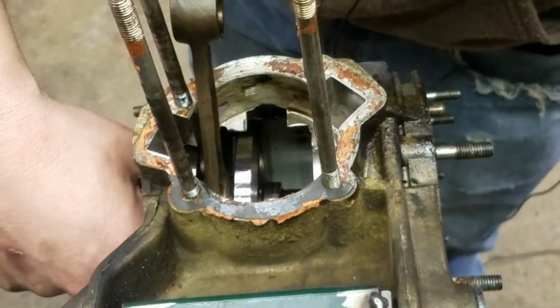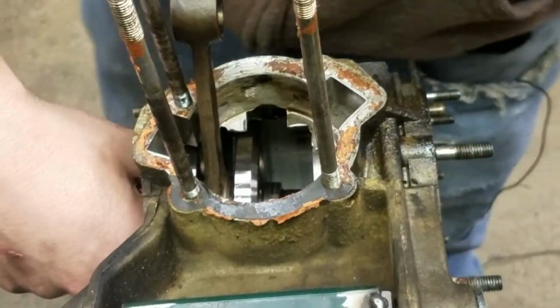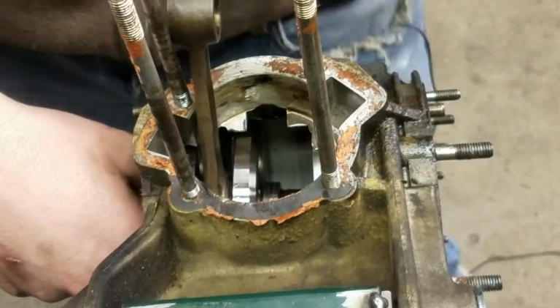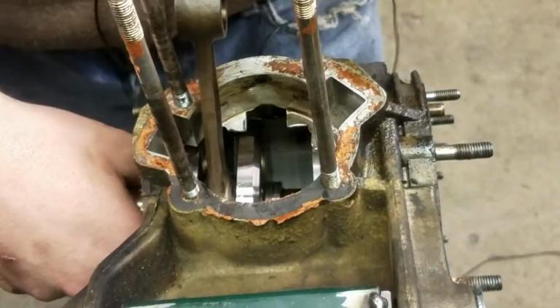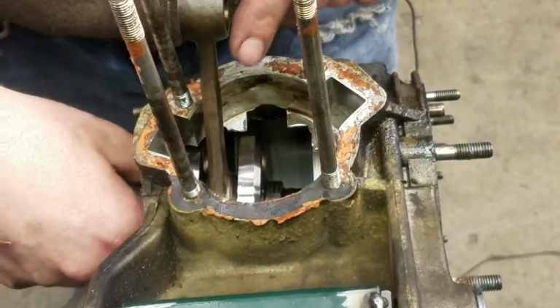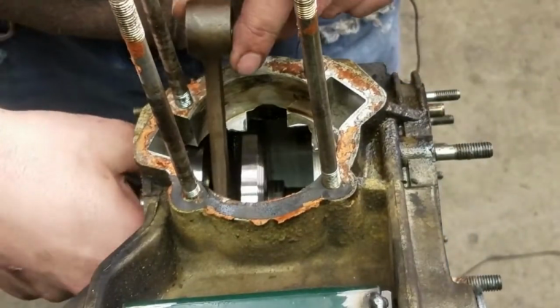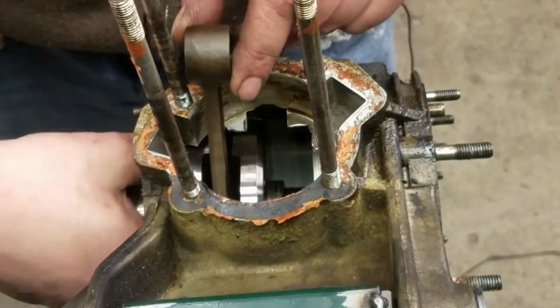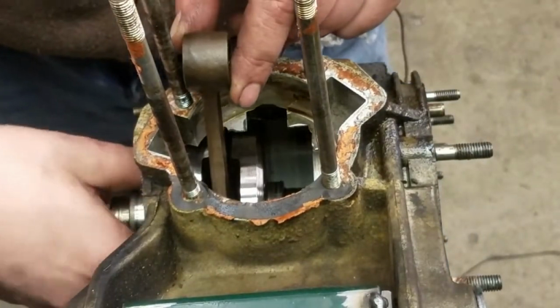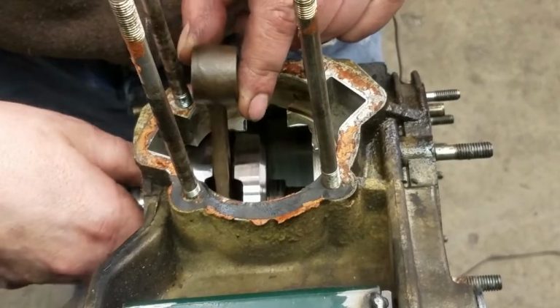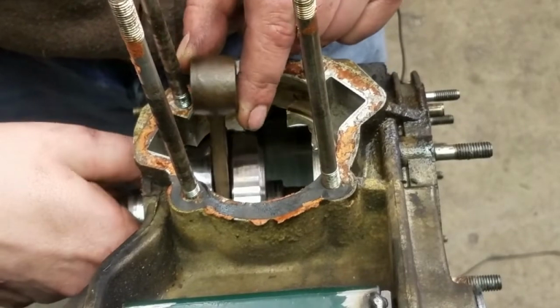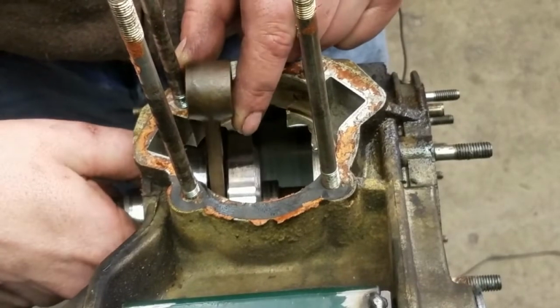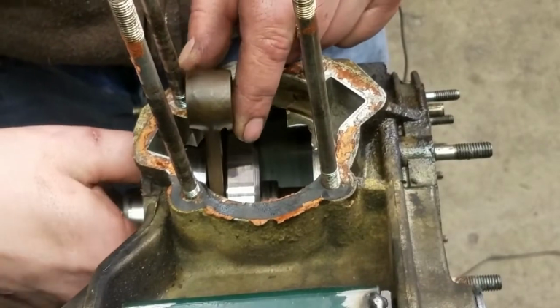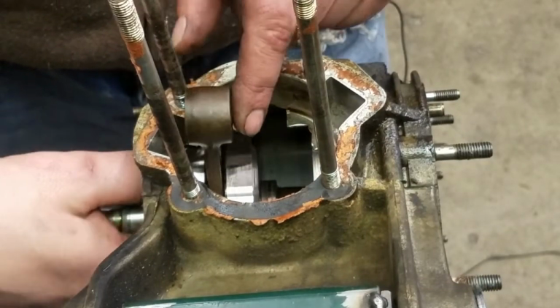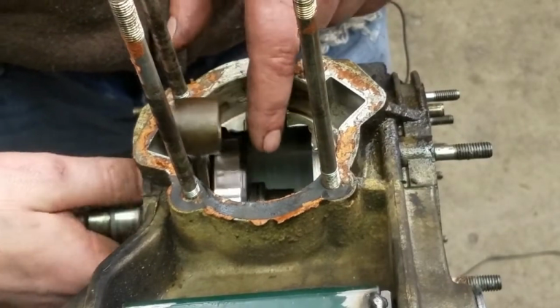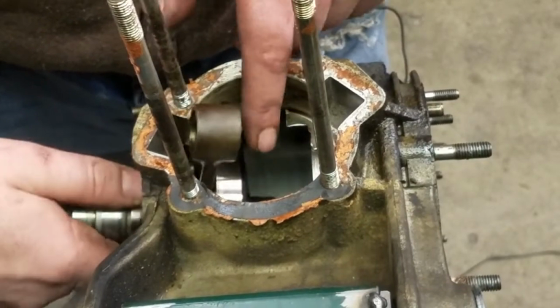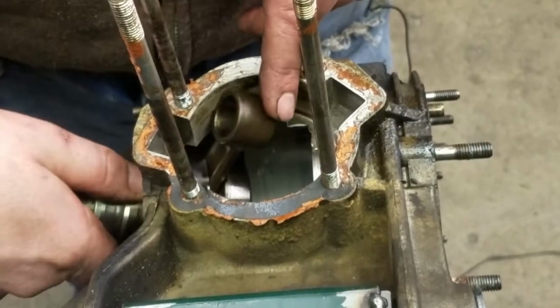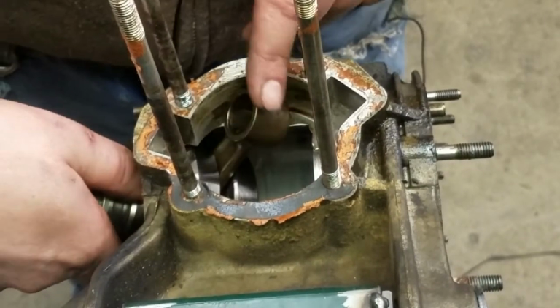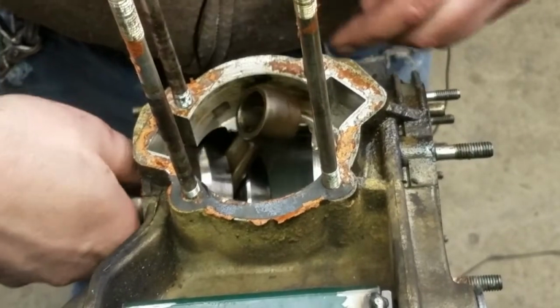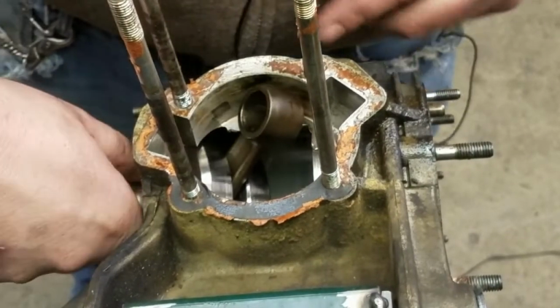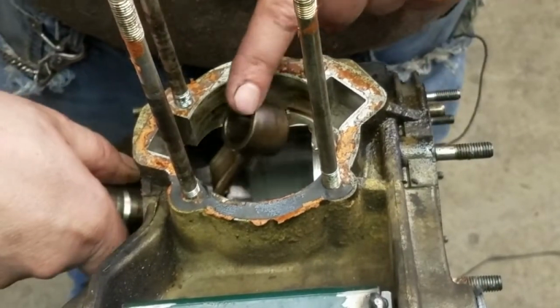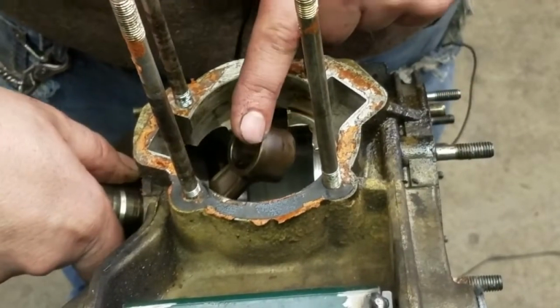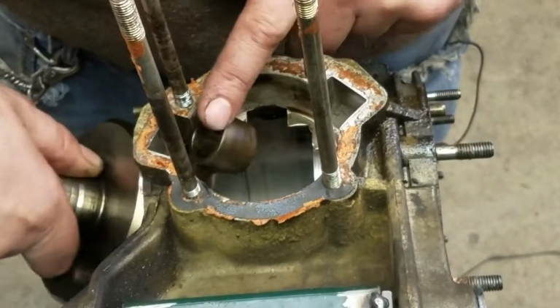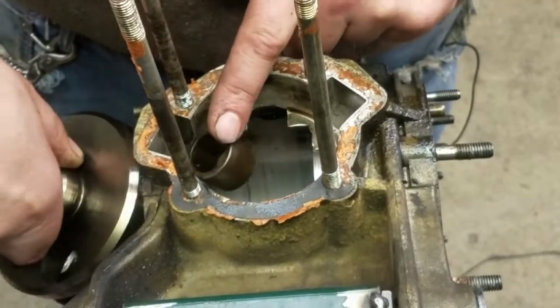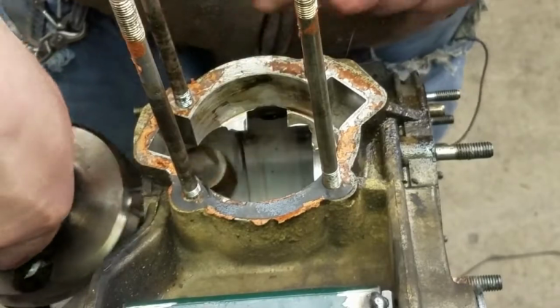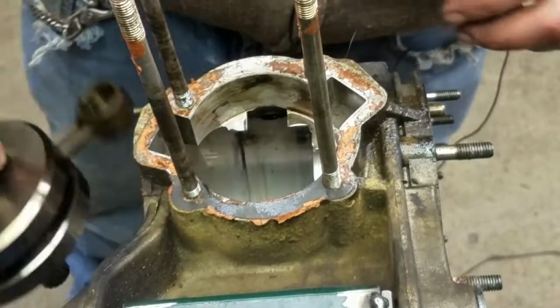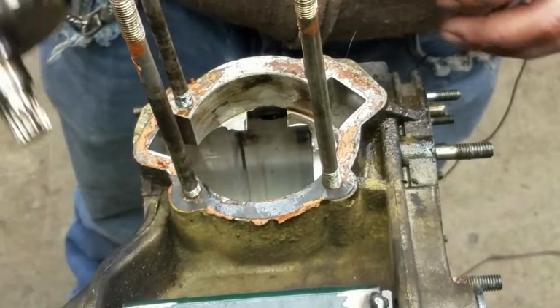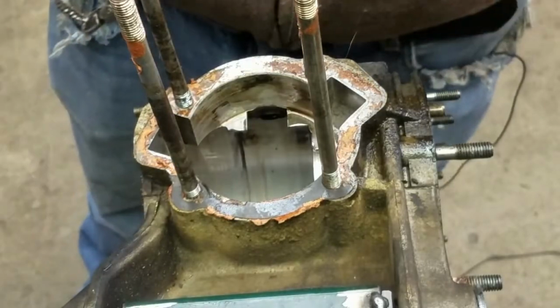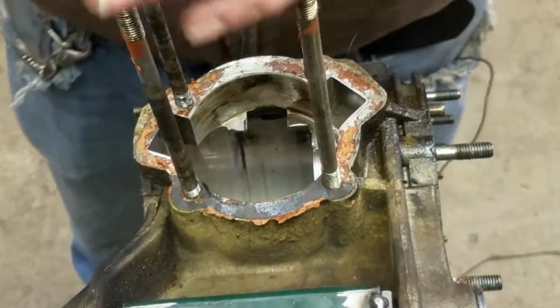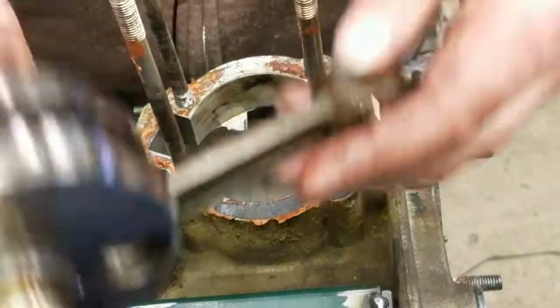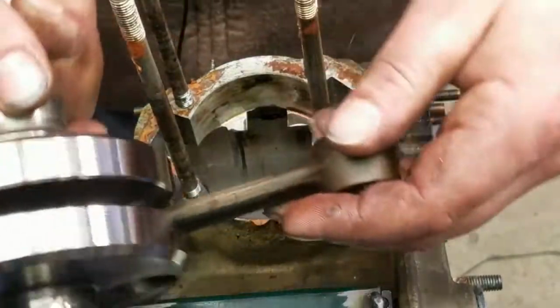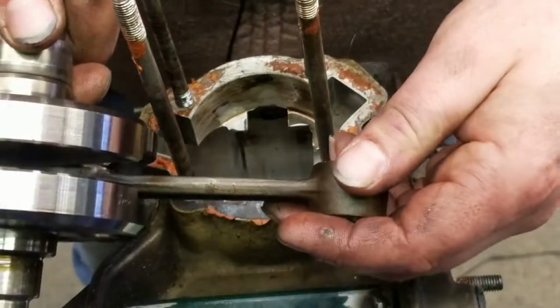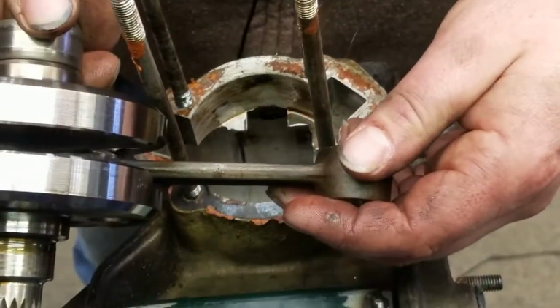And then once that's through, you can turn it a little bit and then you can withdraw the crank just like that. And the crank is out.